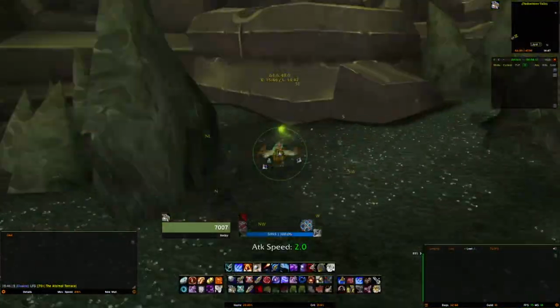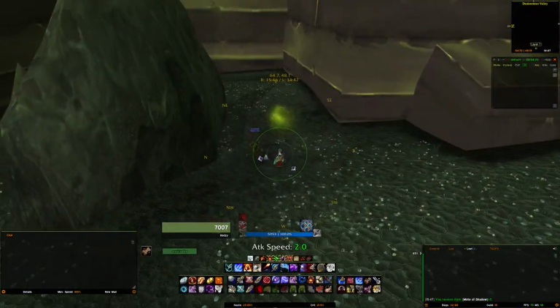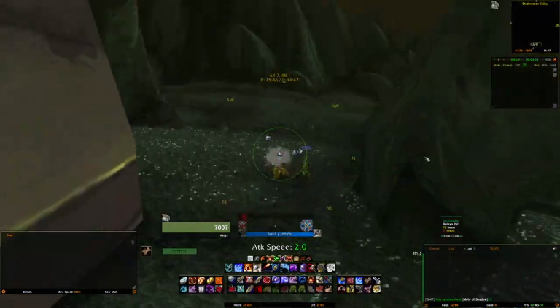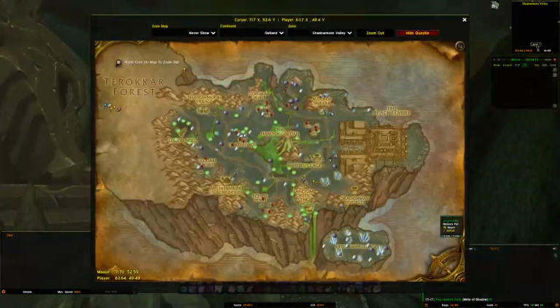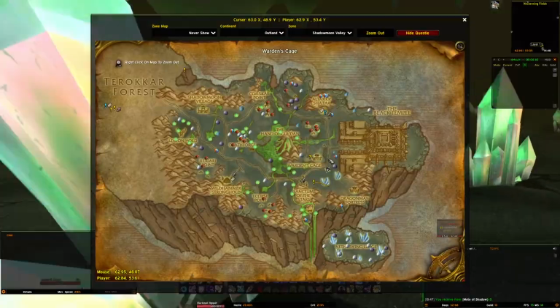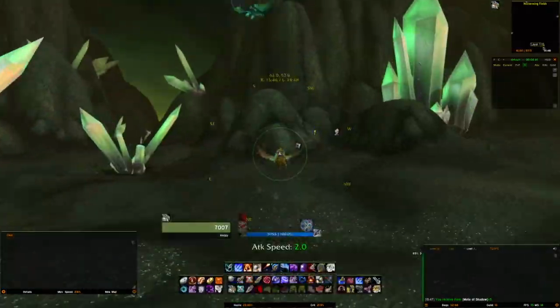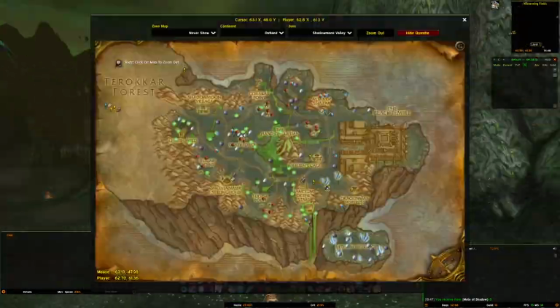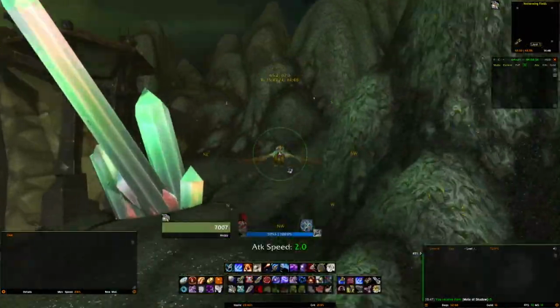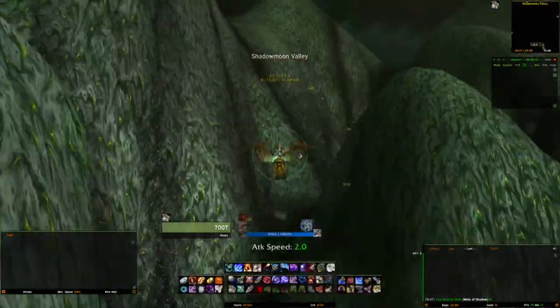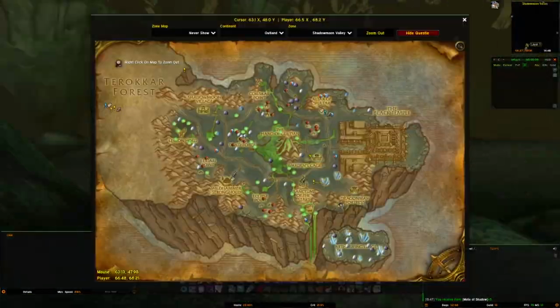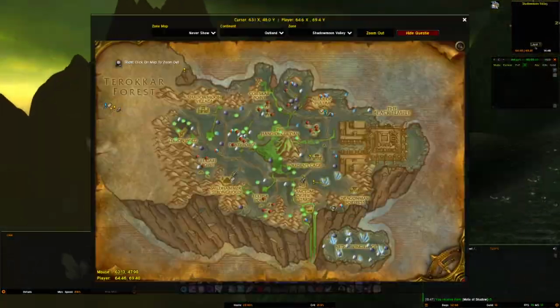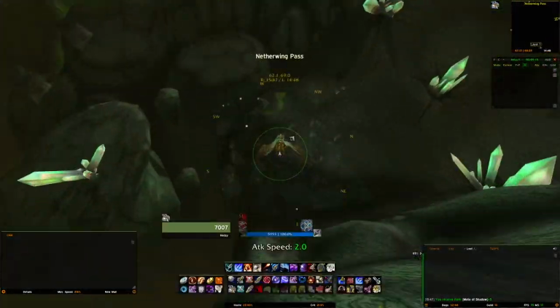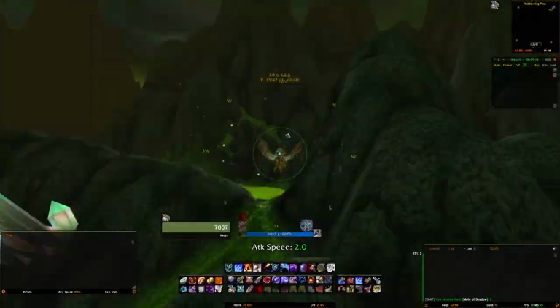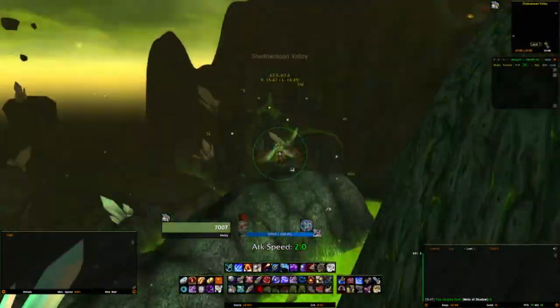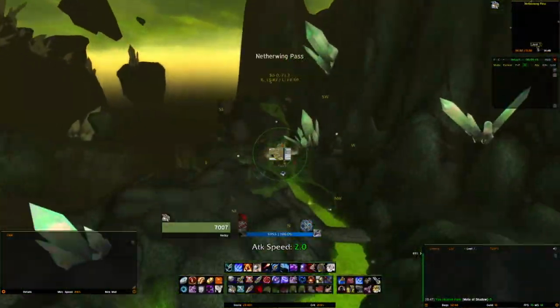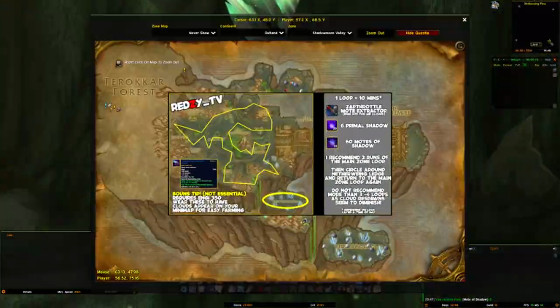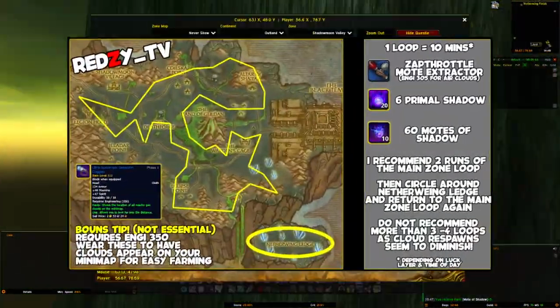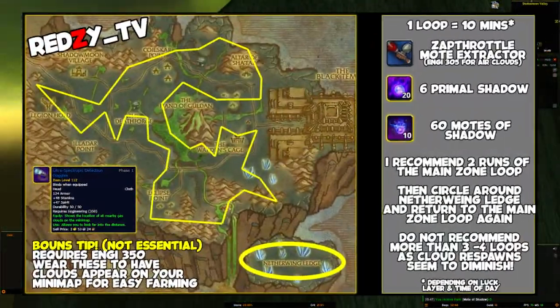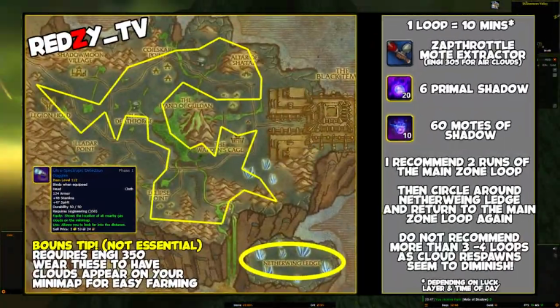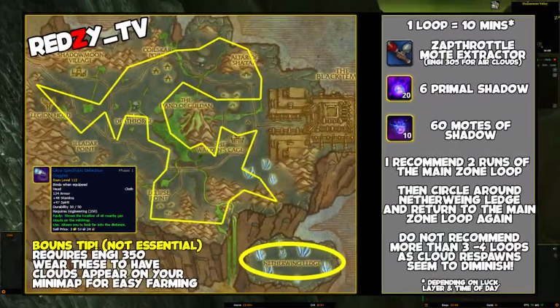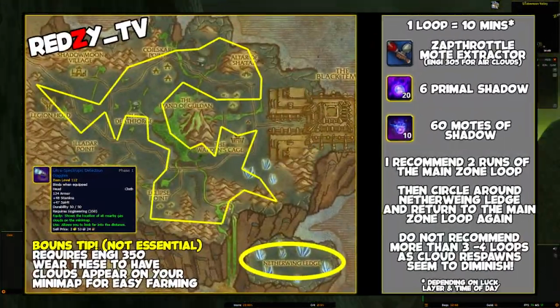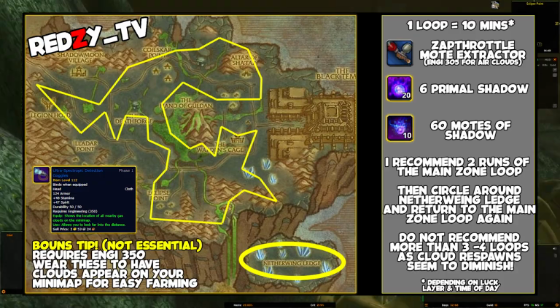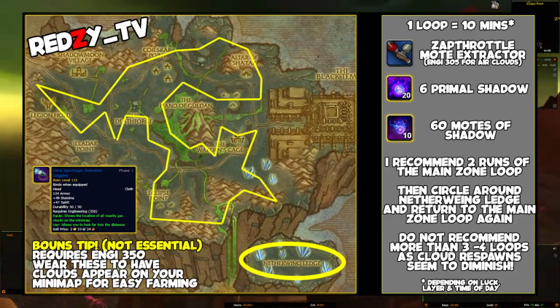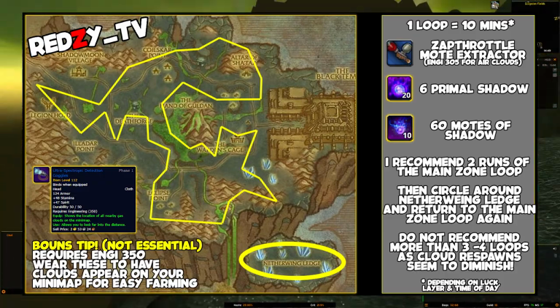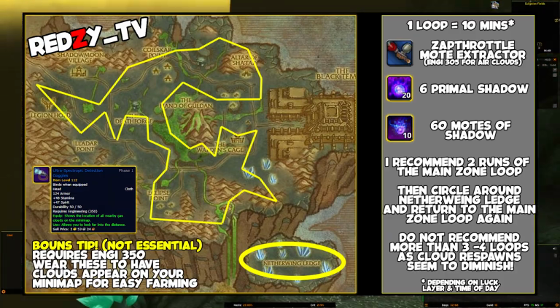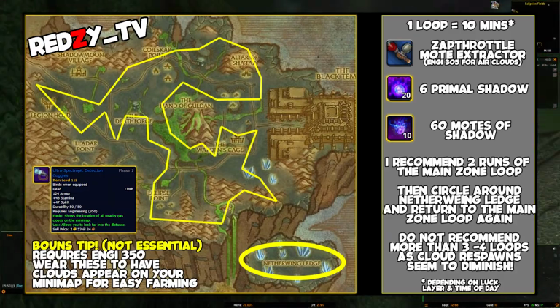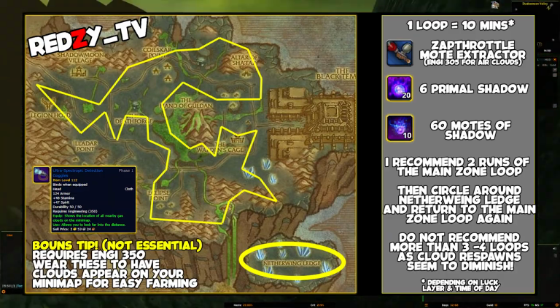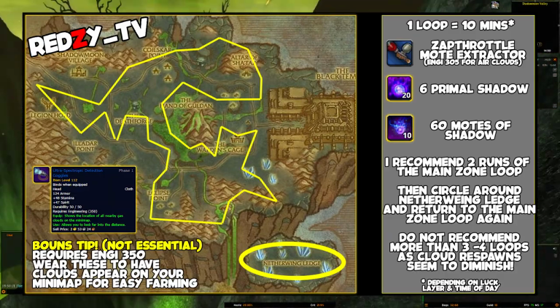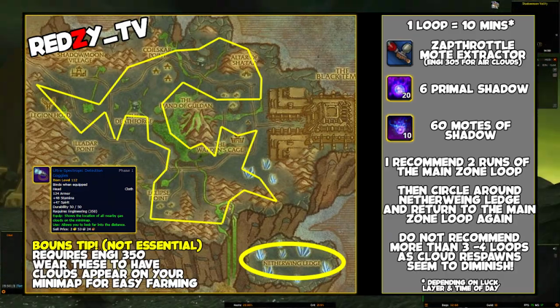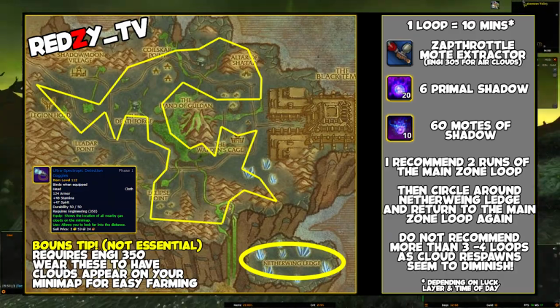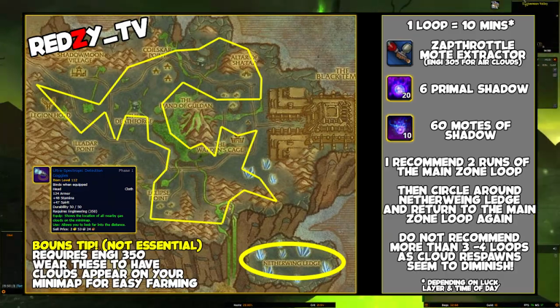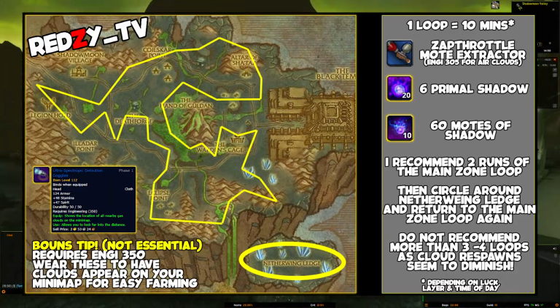In 1 hour. However, from my experience the best method is to stick to the main route shown on screen for 2 loops, then circle round the Netherwing Ledge and return to the main route for another run.